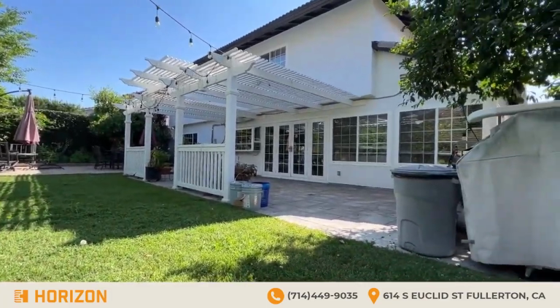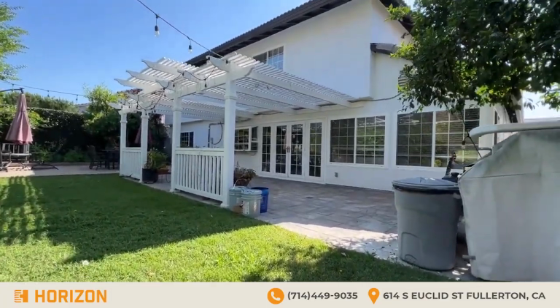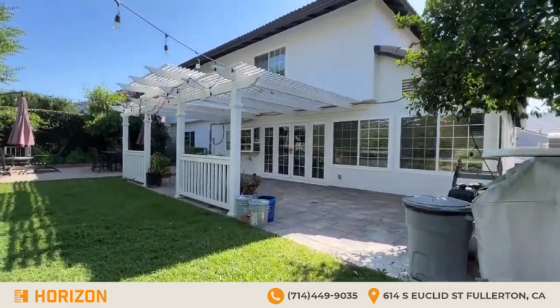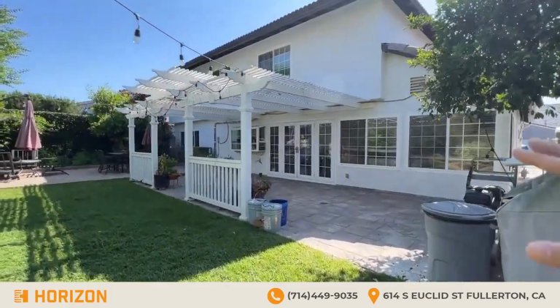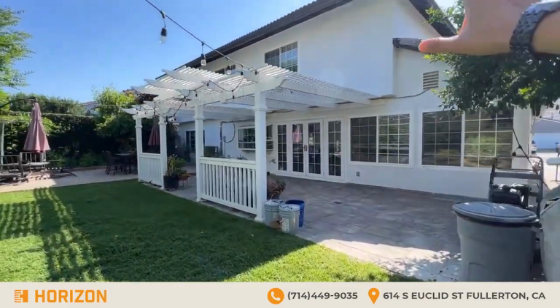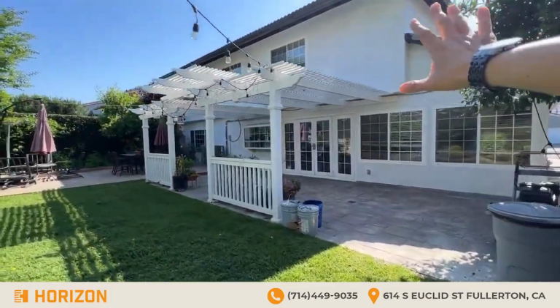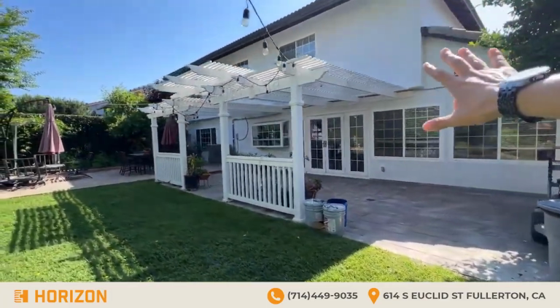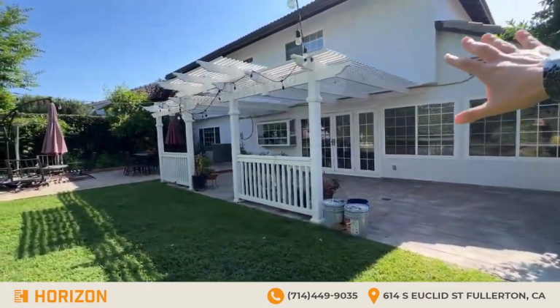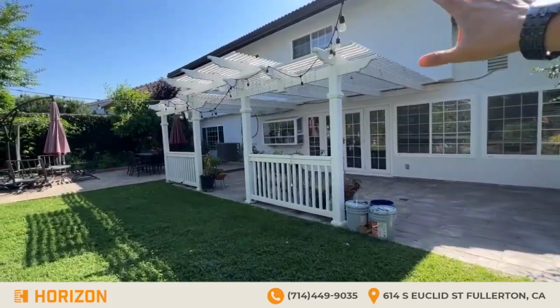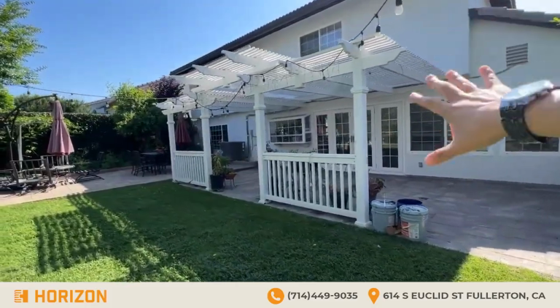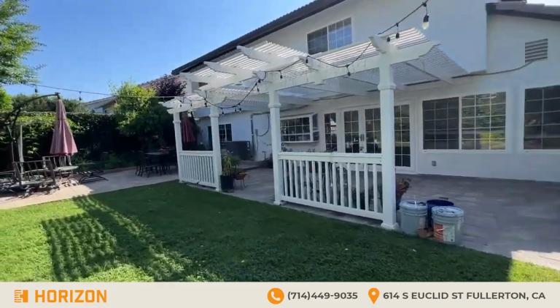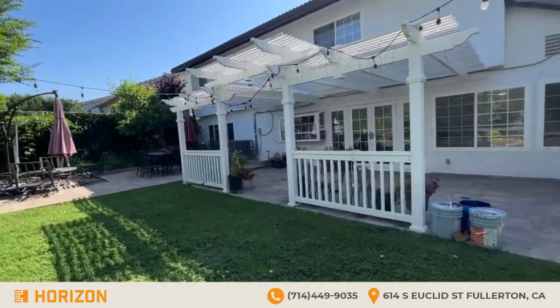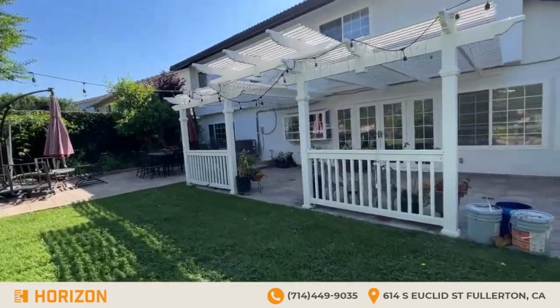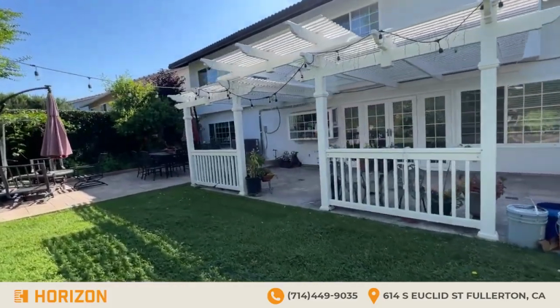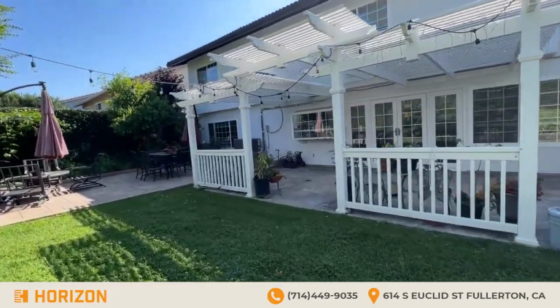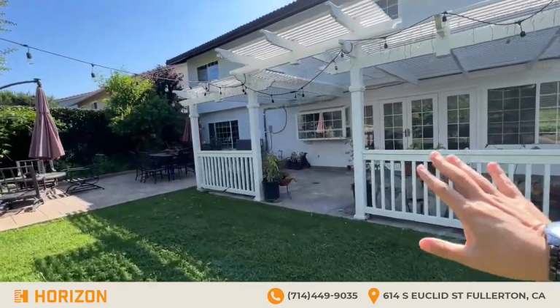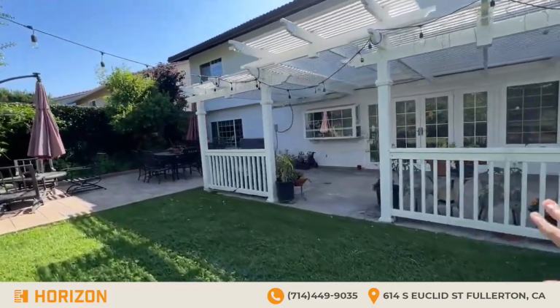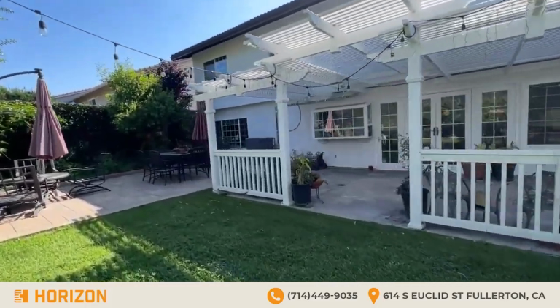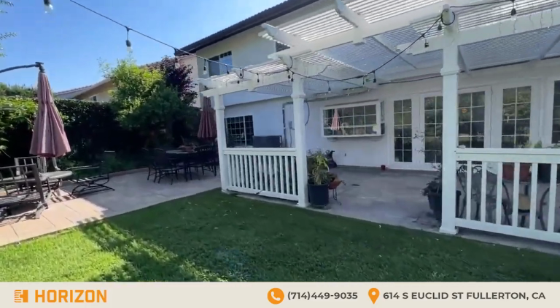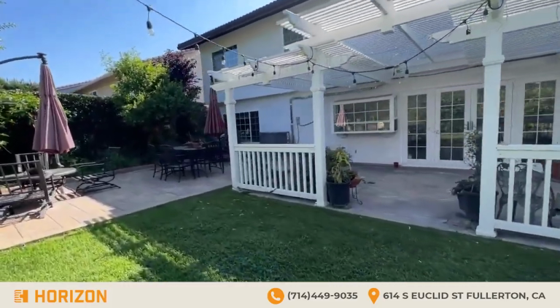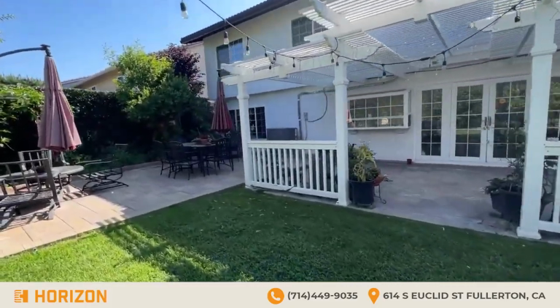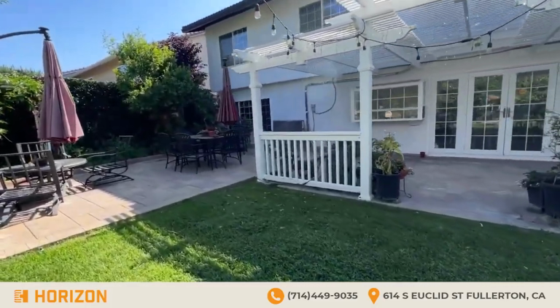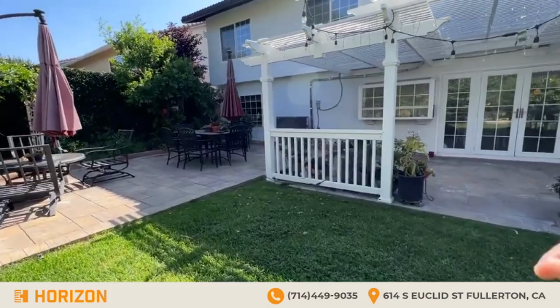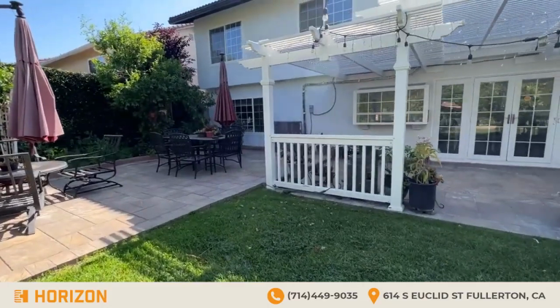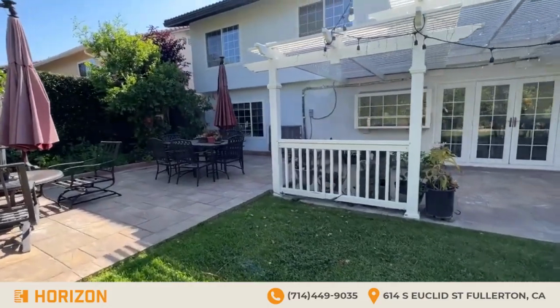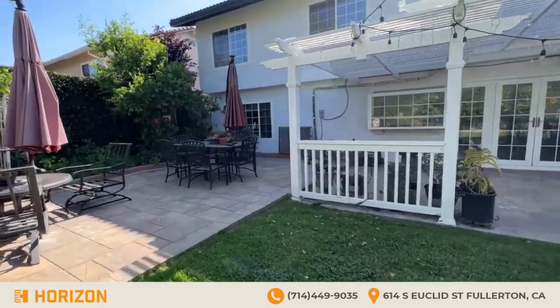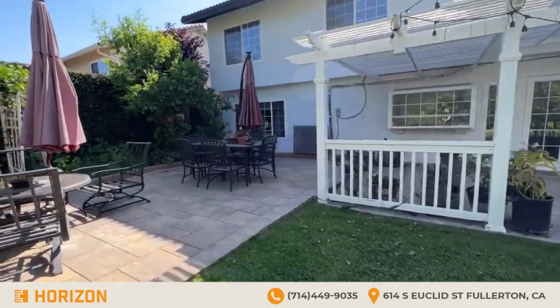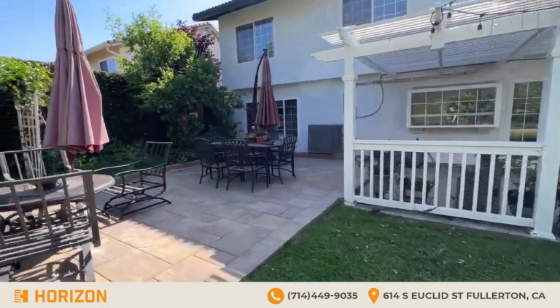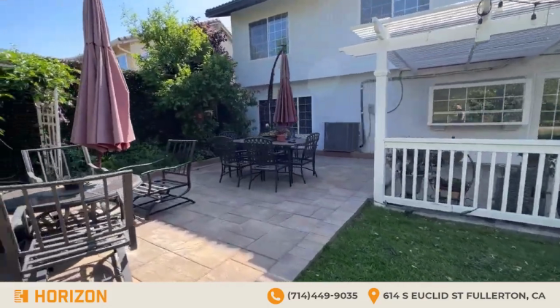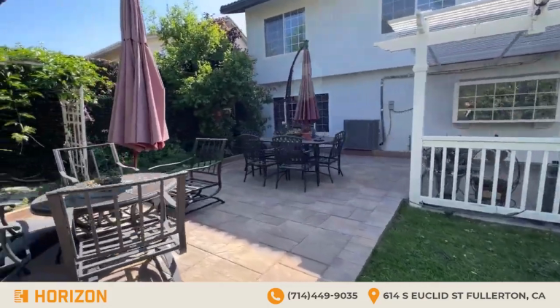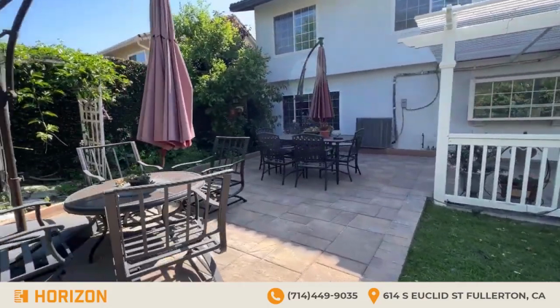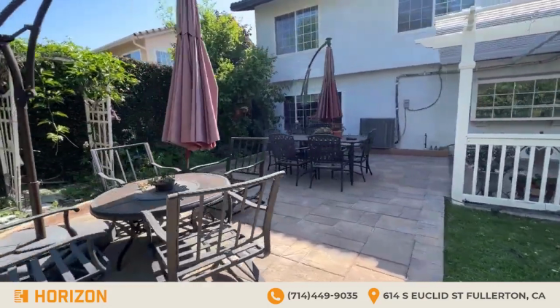Now that the stucco is drying, they can either leave it like this or paint over it. It's very smooth and very modern — great attention to detail. Good job on the workers' part.